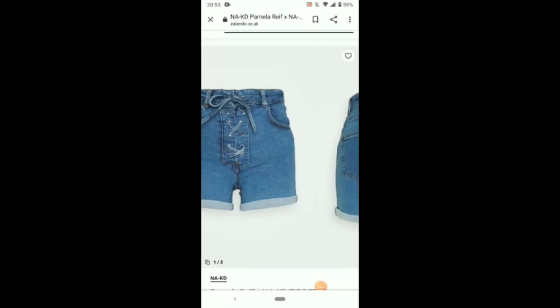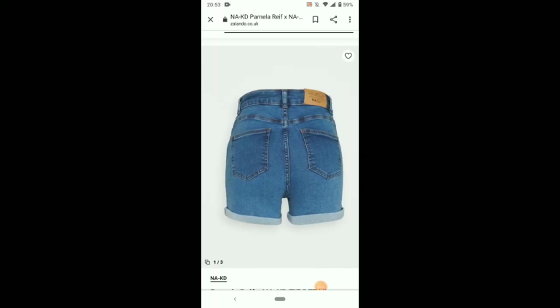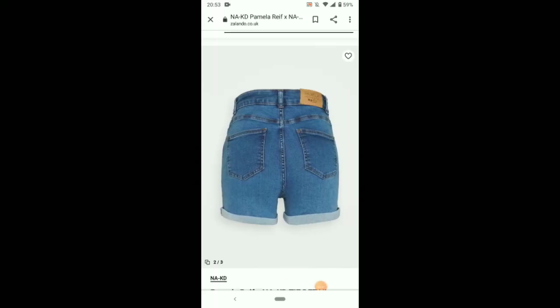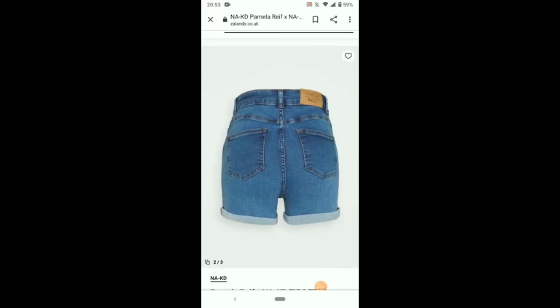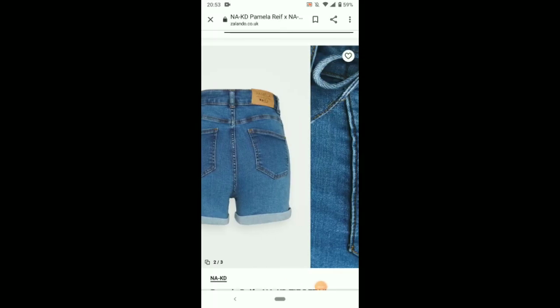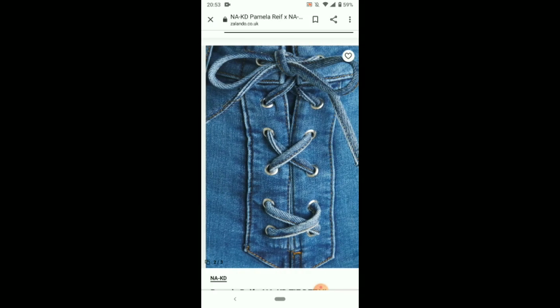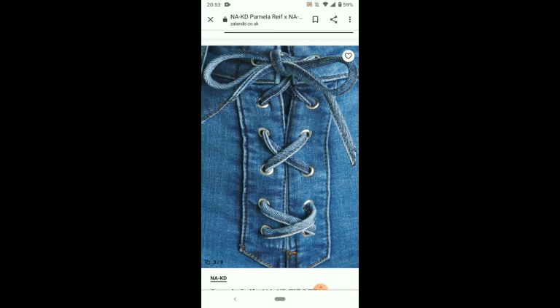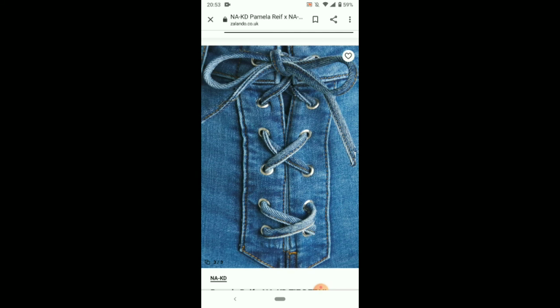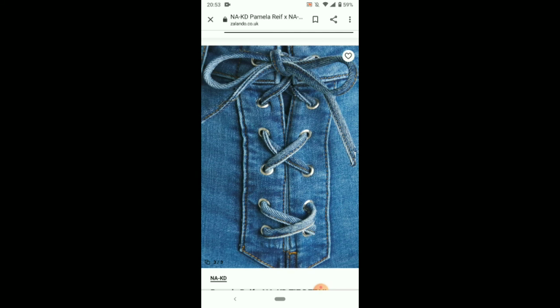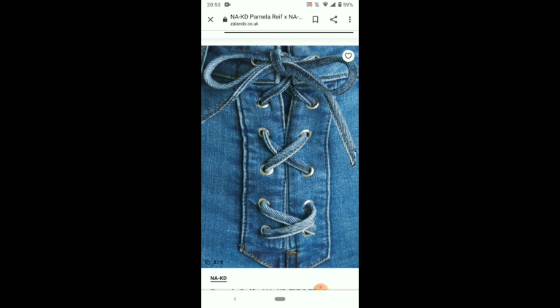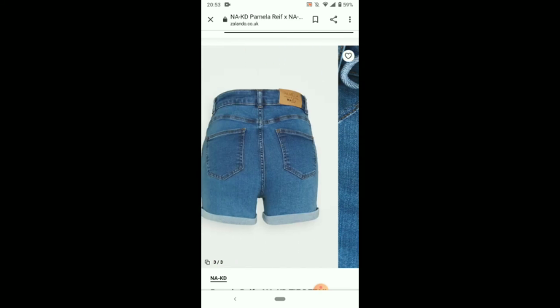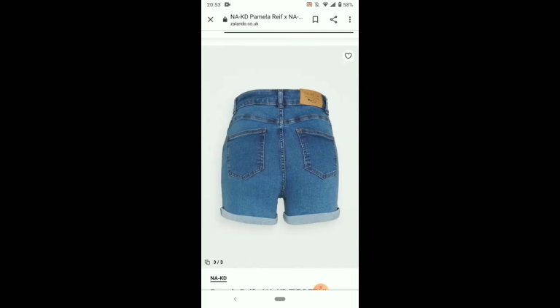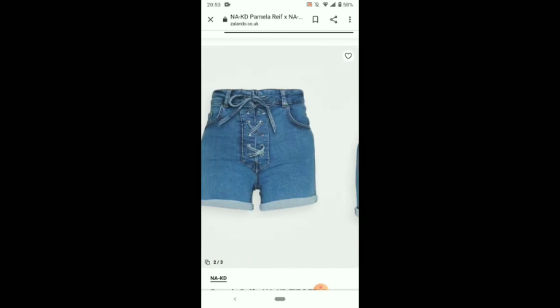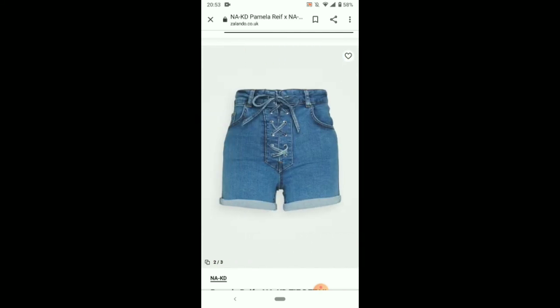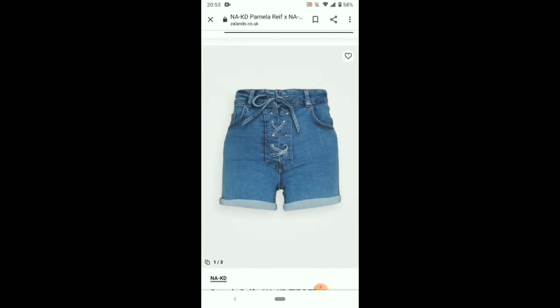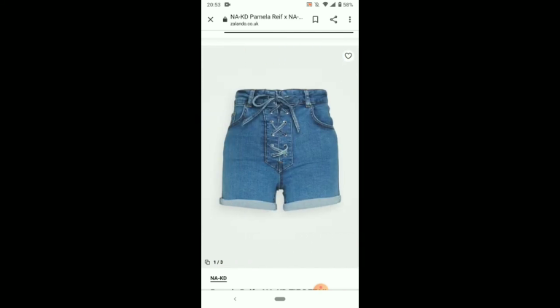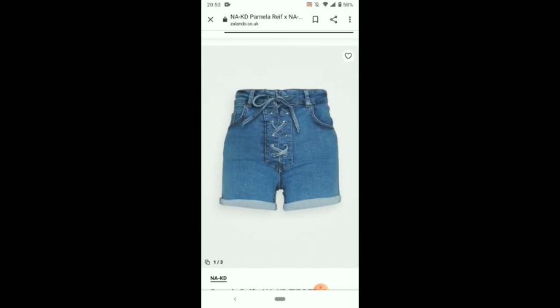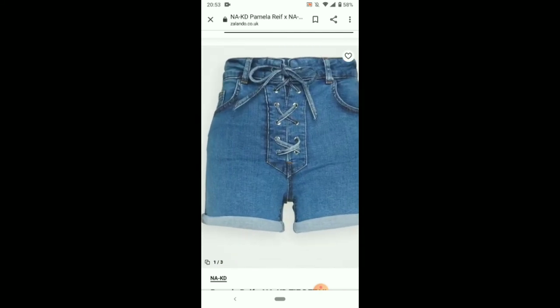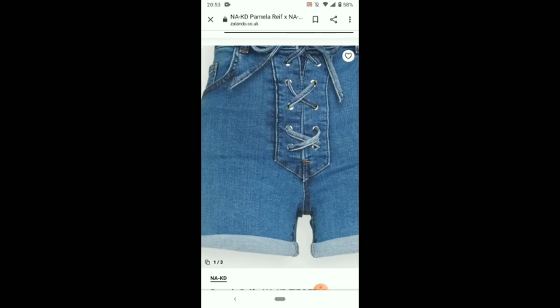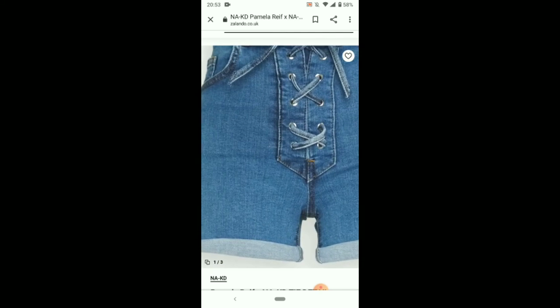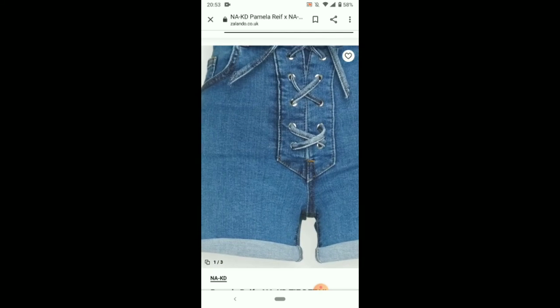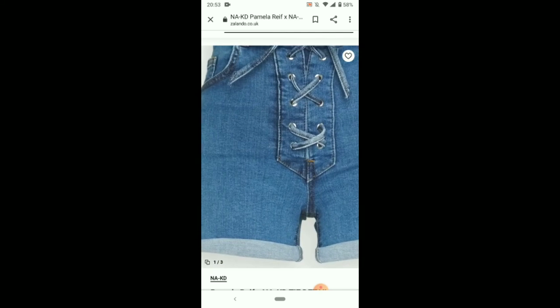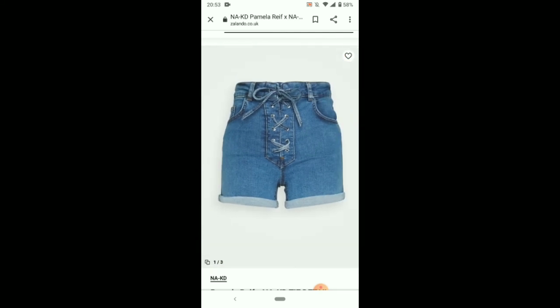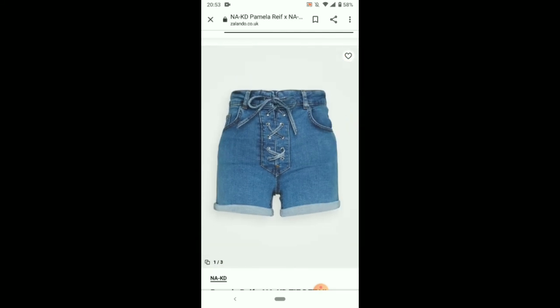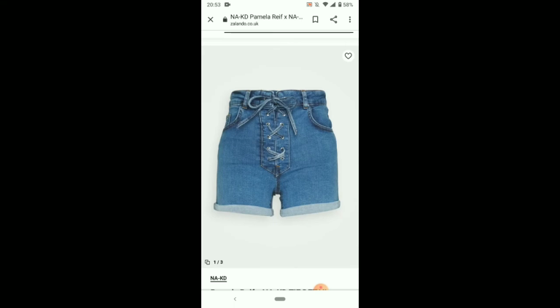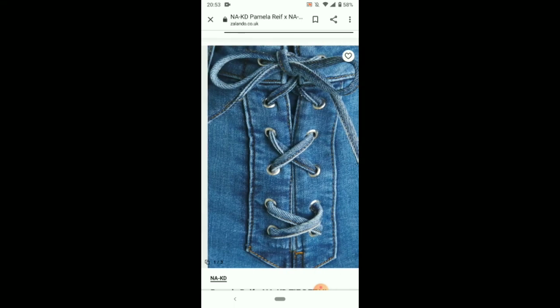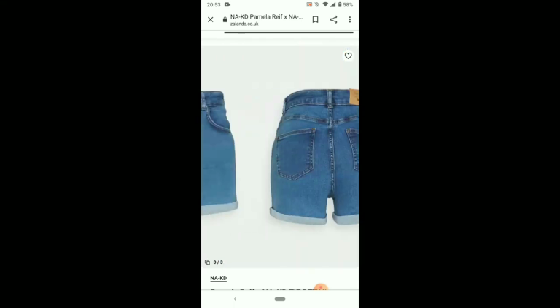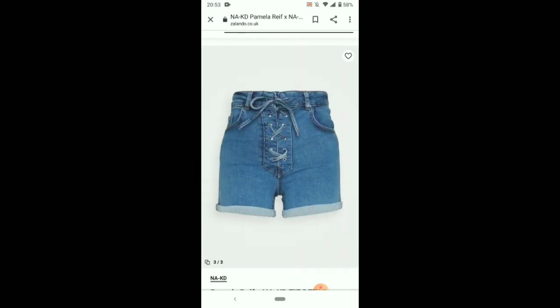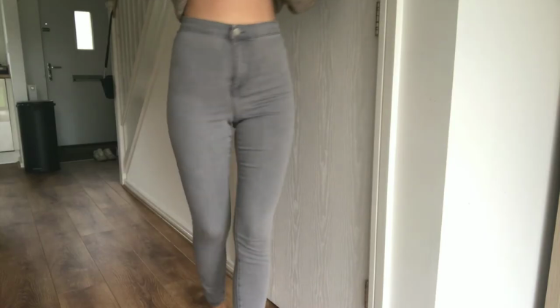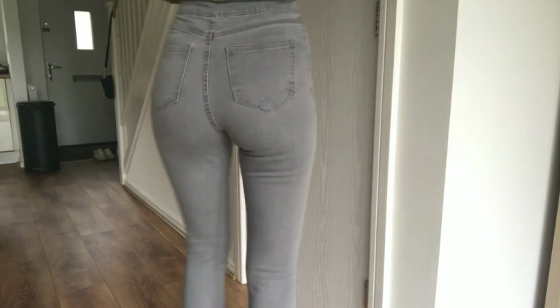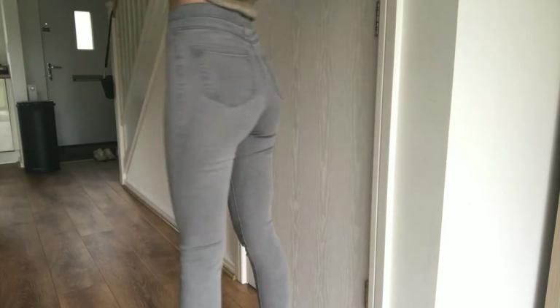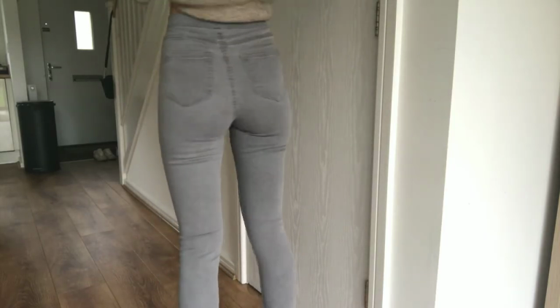Hi everyone and welcome back to another video. In today's video I would like to show you how you can recreate these lace-up shorts by Pamela Reif using an old pair of jeans.